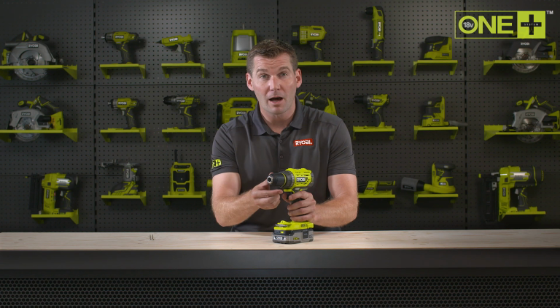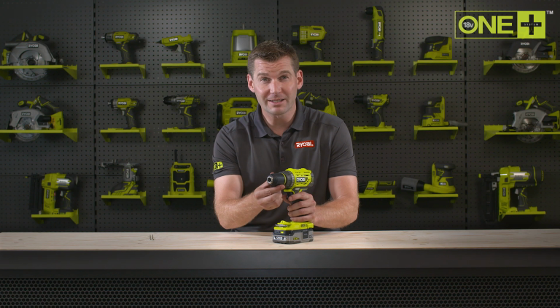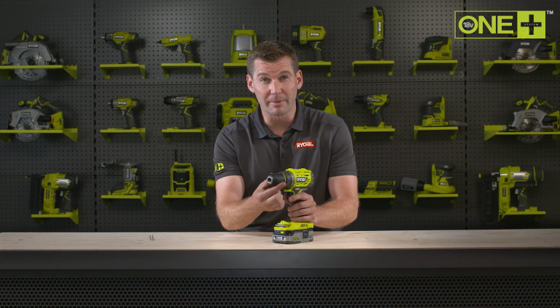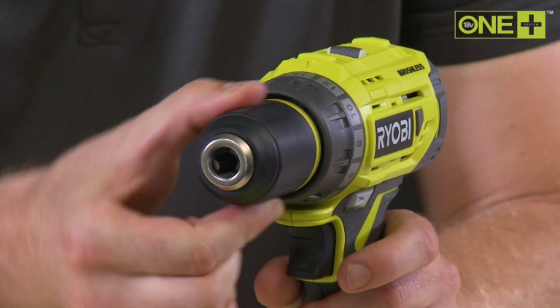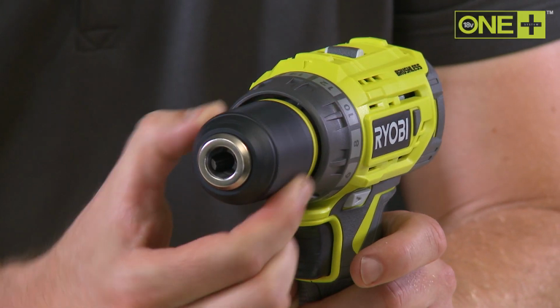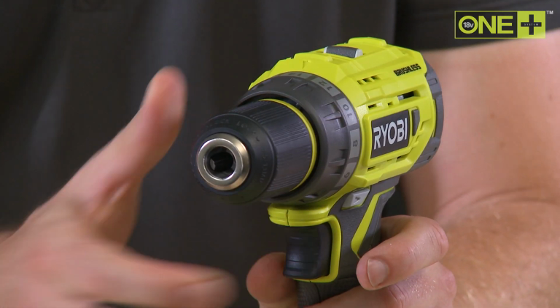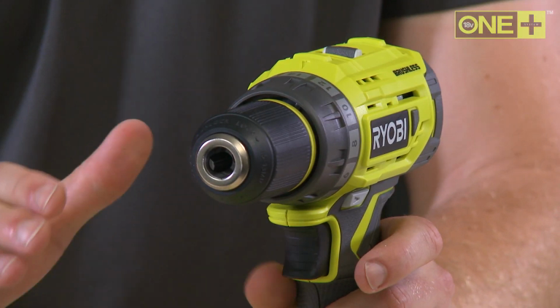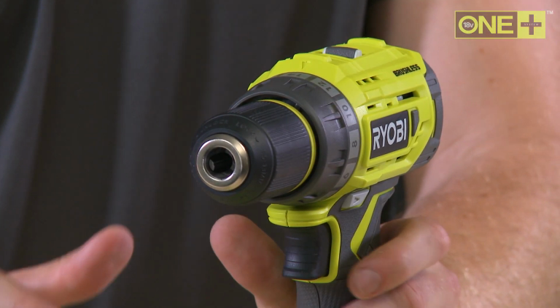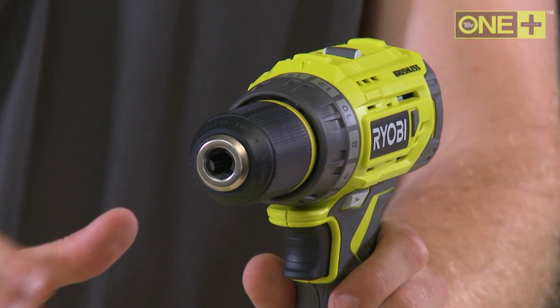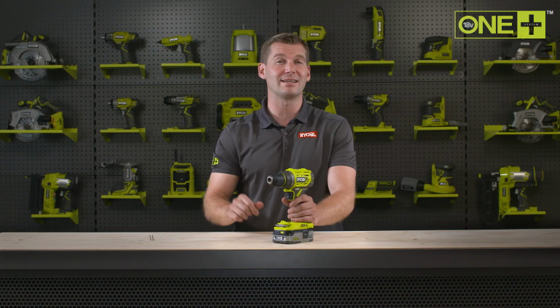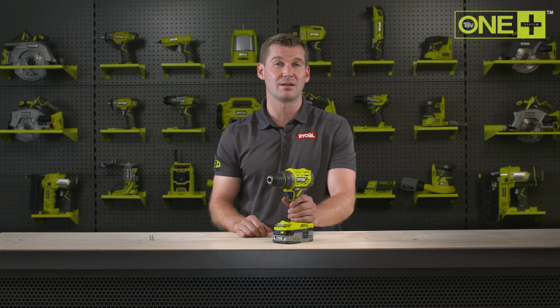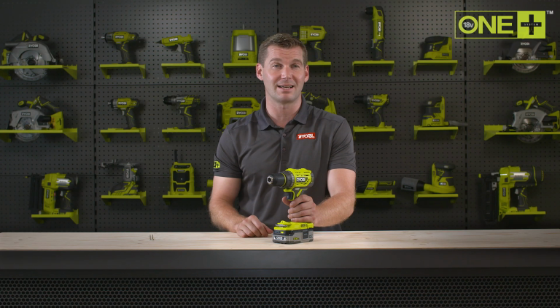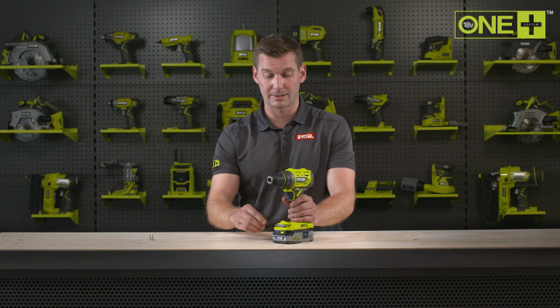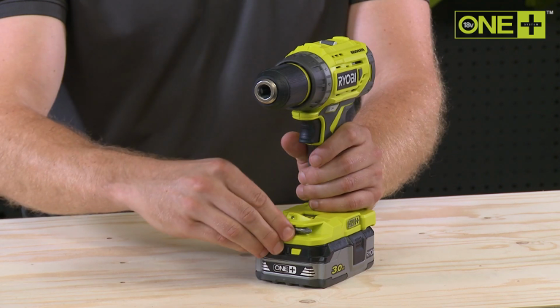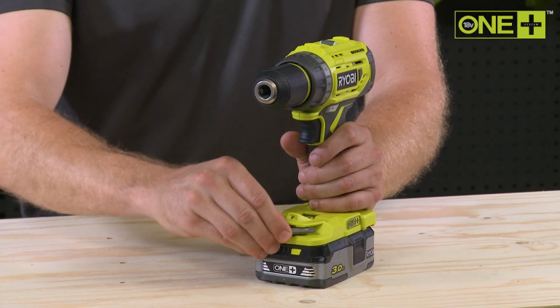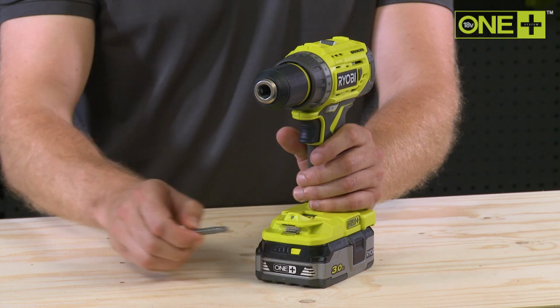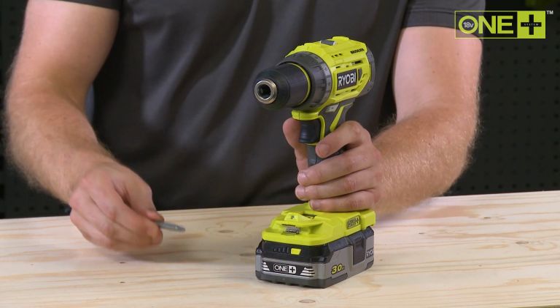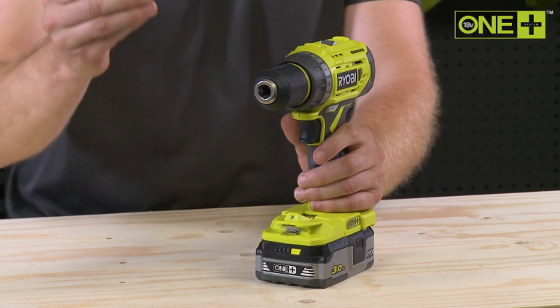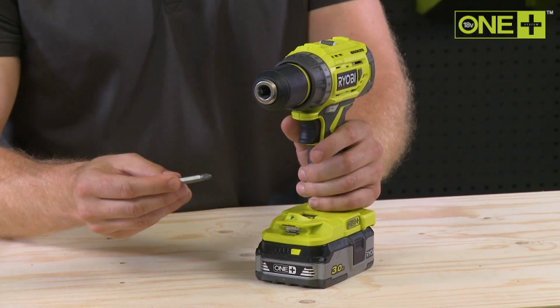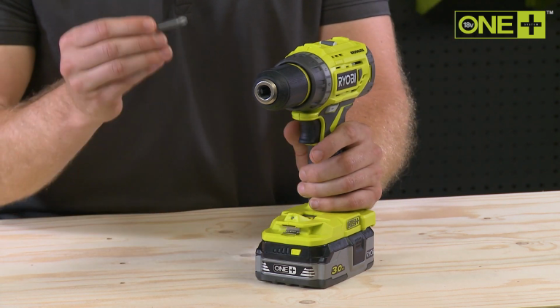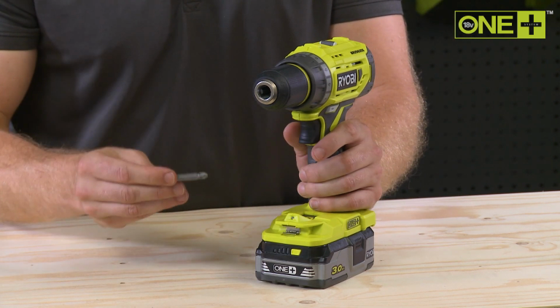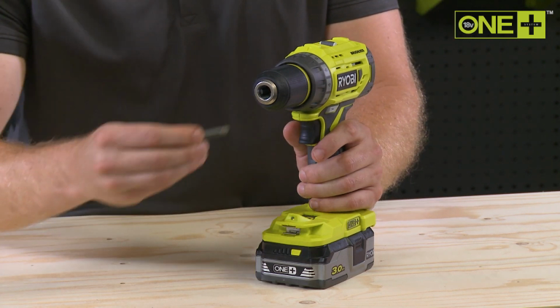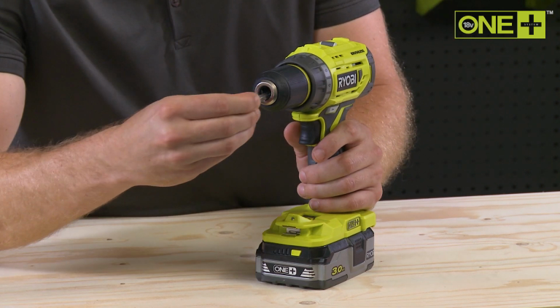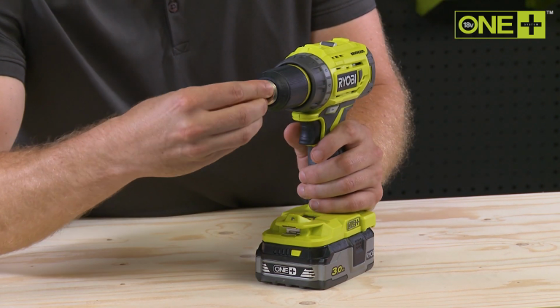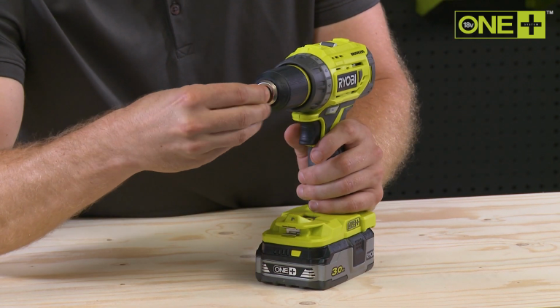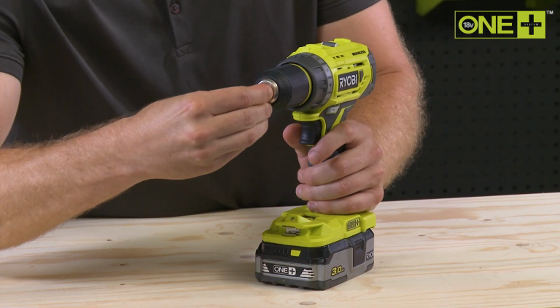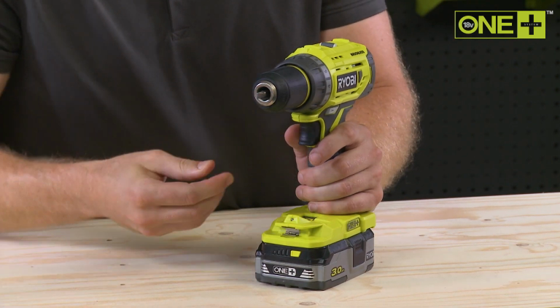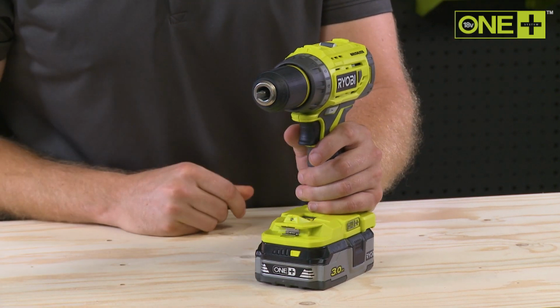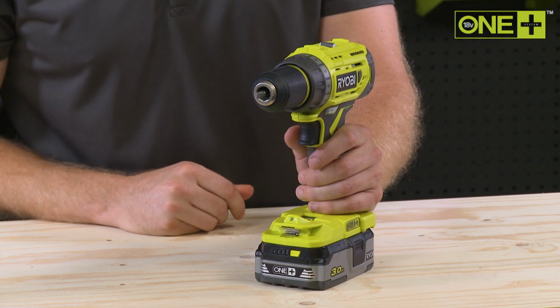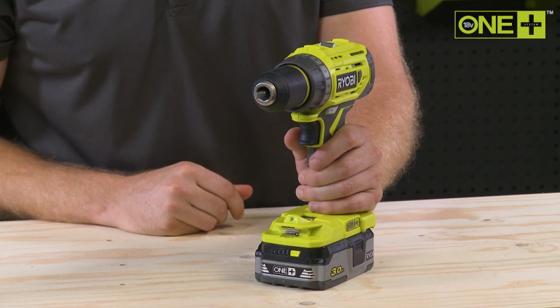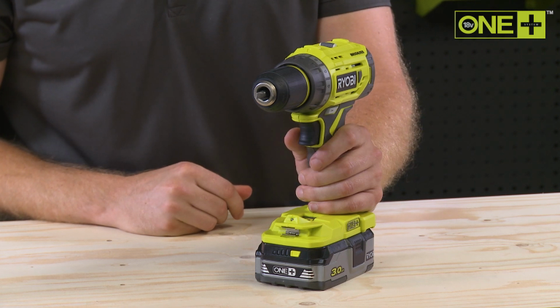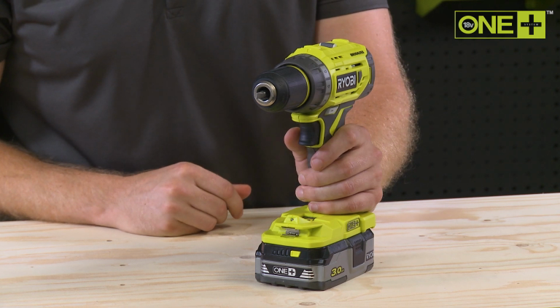A 13mm keyless chuck makes it quick and easy to fit a wide selection of accessories. It even has a handy built-in quick-load hex drive, ideal for loading screw driving bits swiftly.